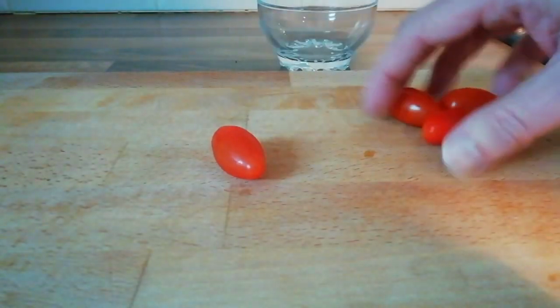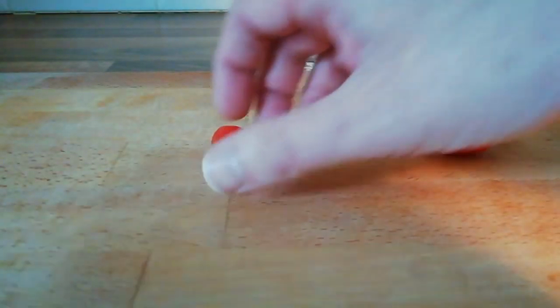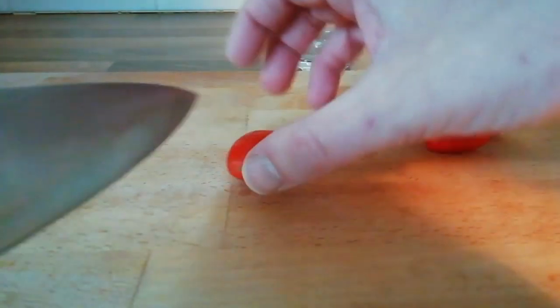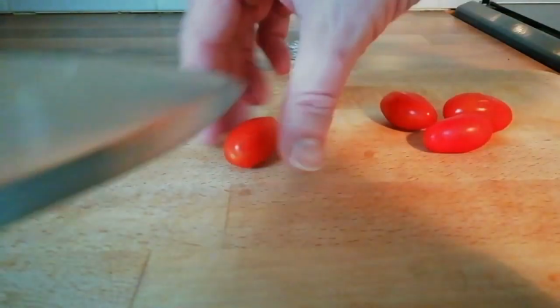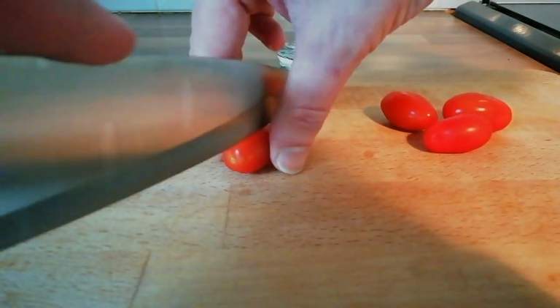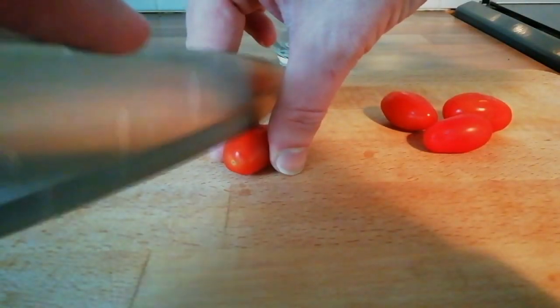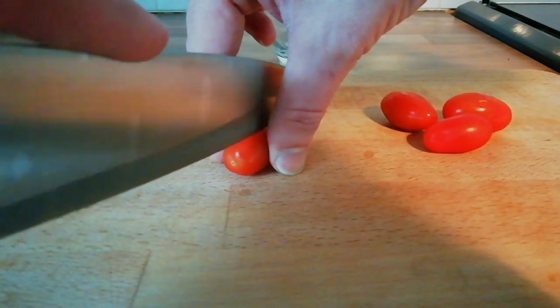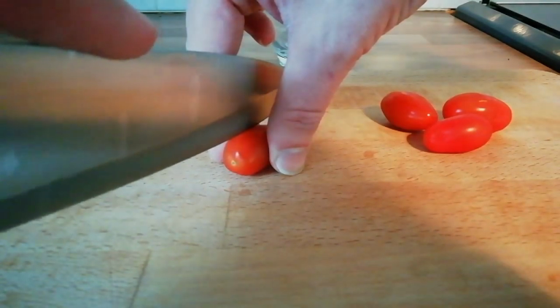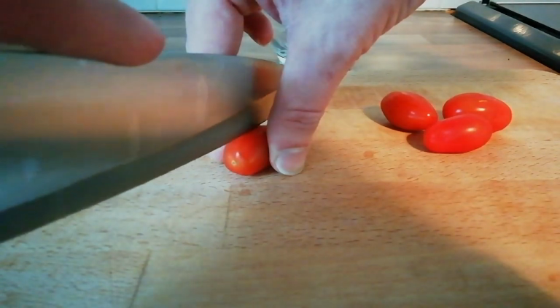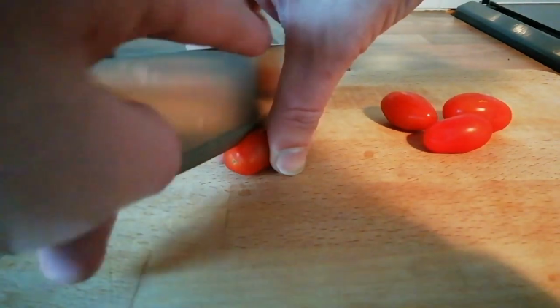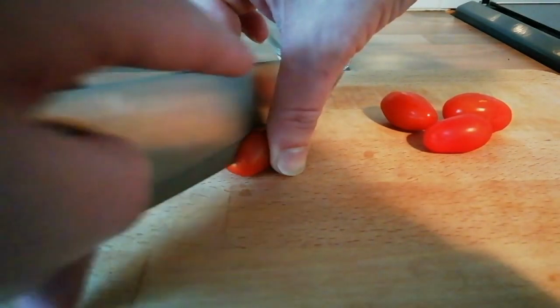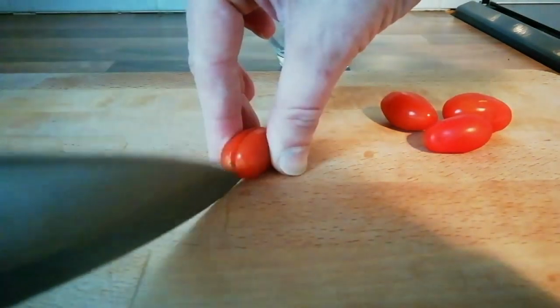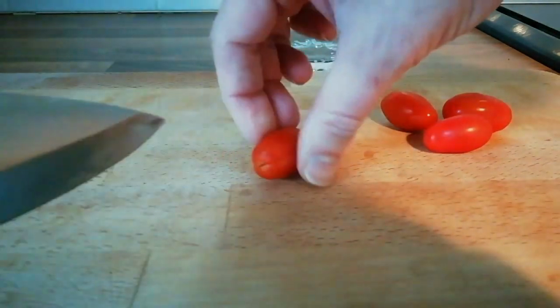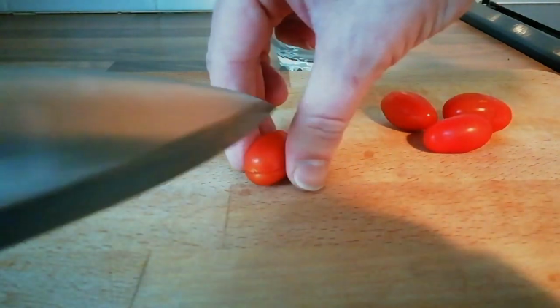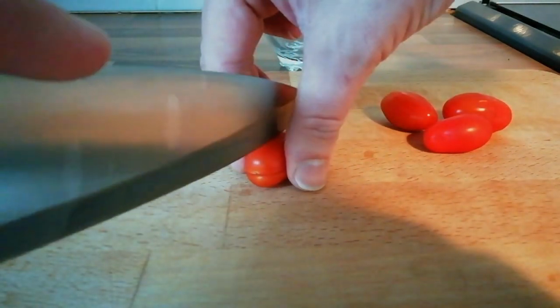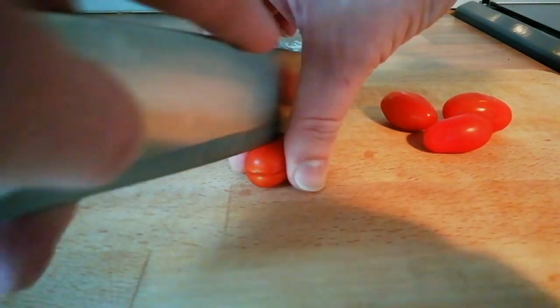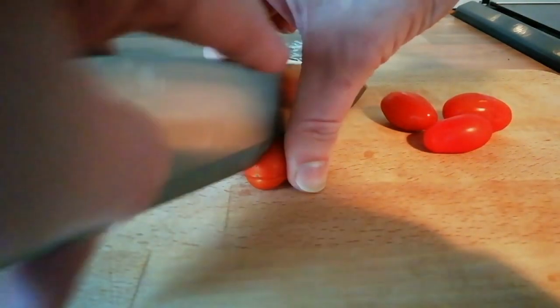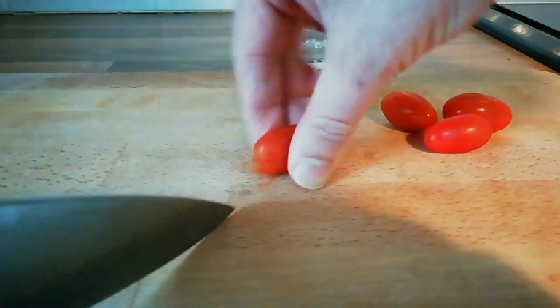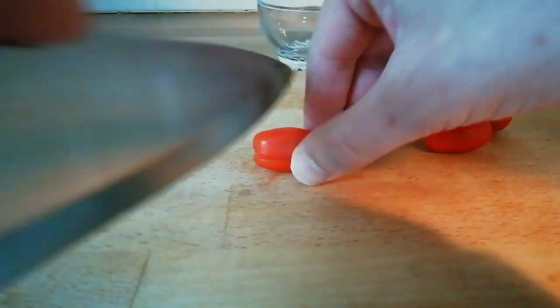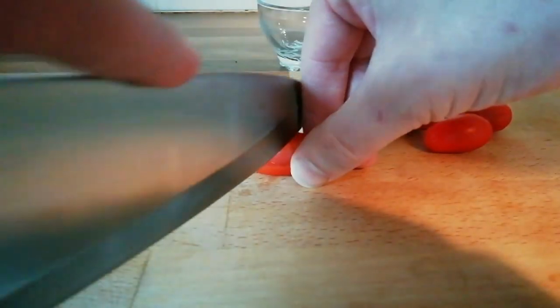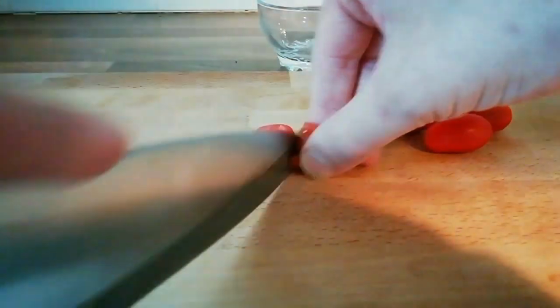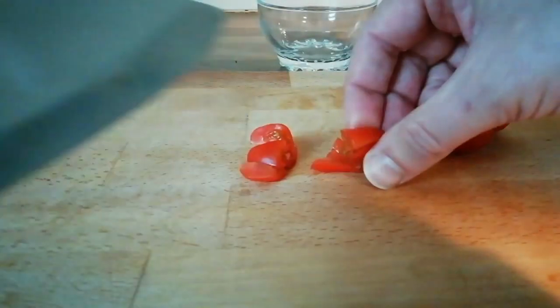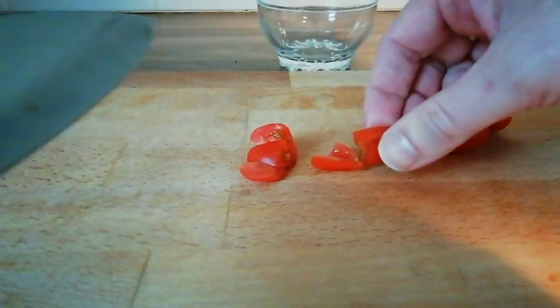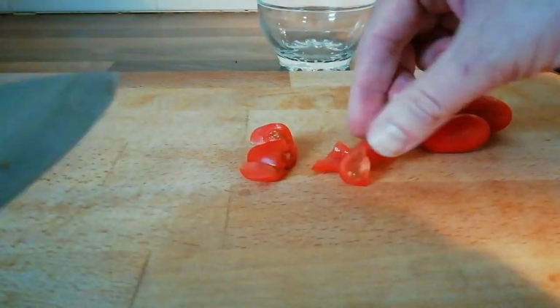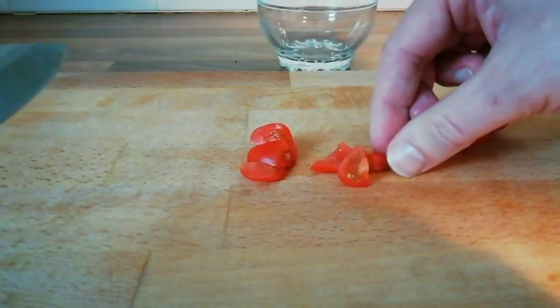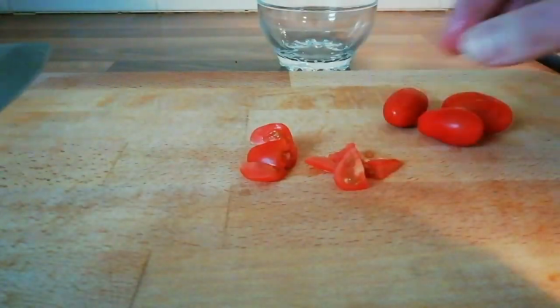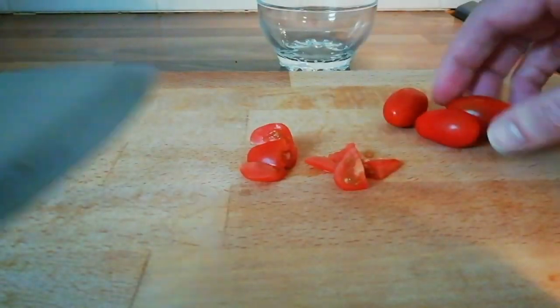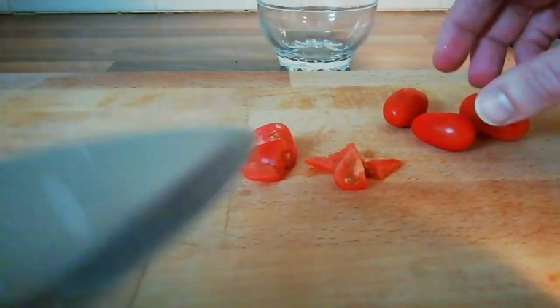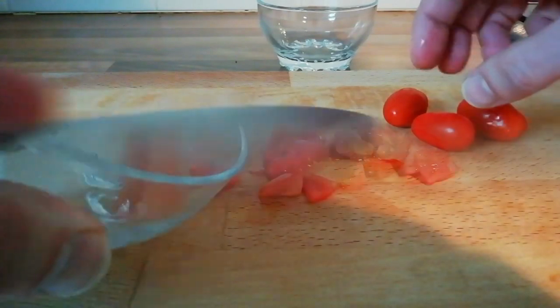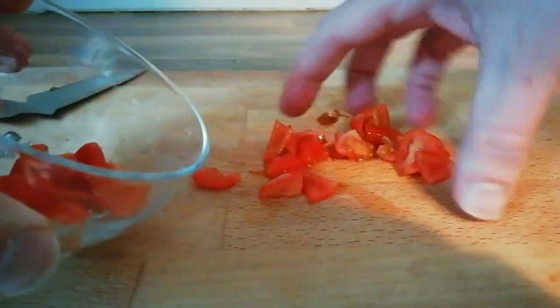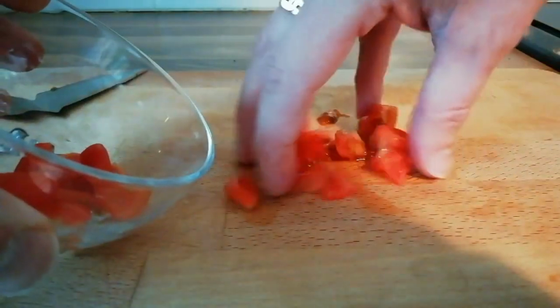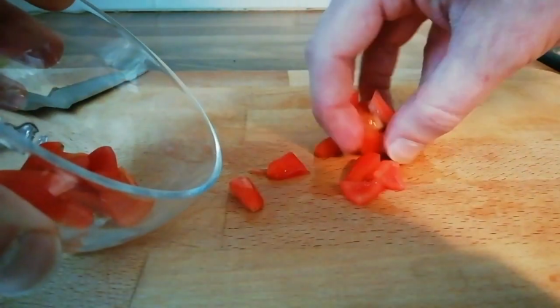We are going to start by making our tomato salsa. We have just got some little plum tomatoes. We are going to half them, quarter them and then cut them in half again to make little pieces. We need to get these added into a bowl.